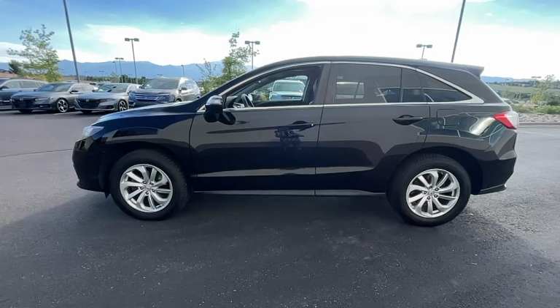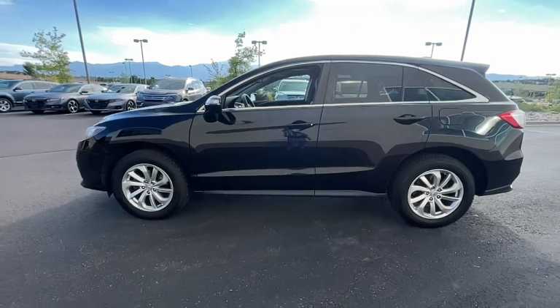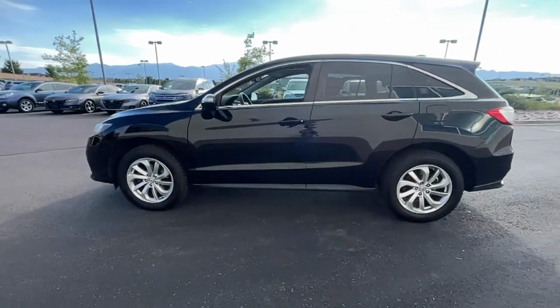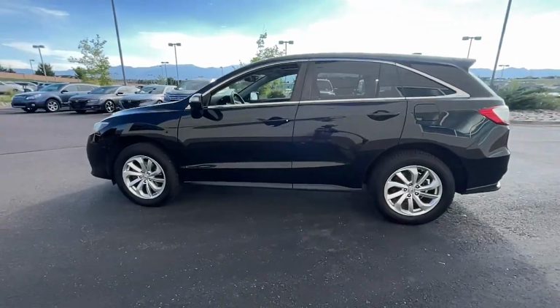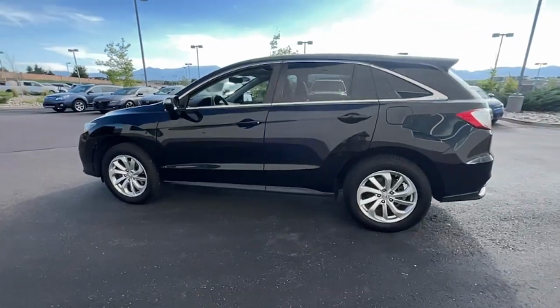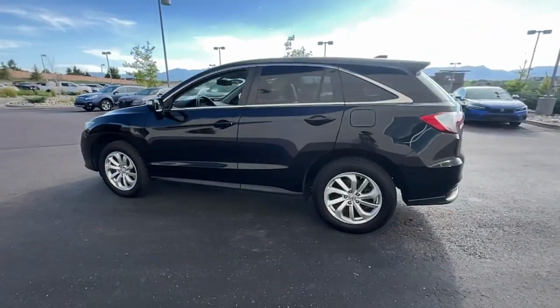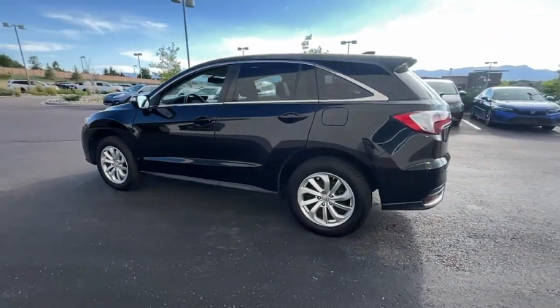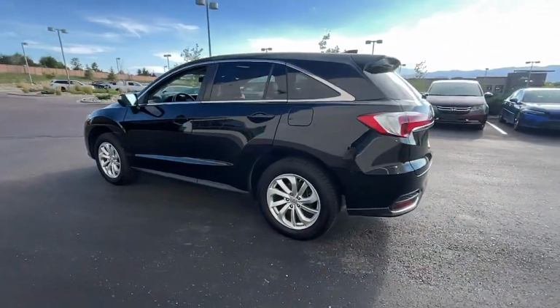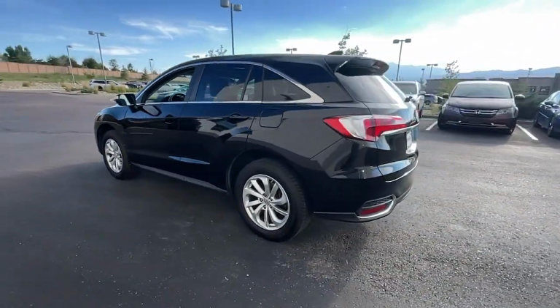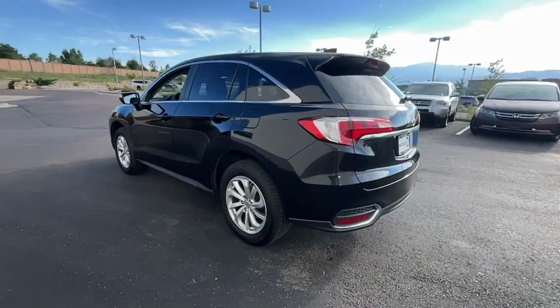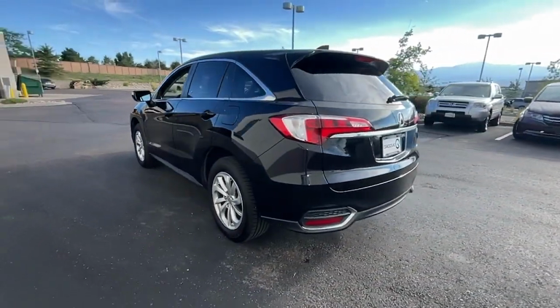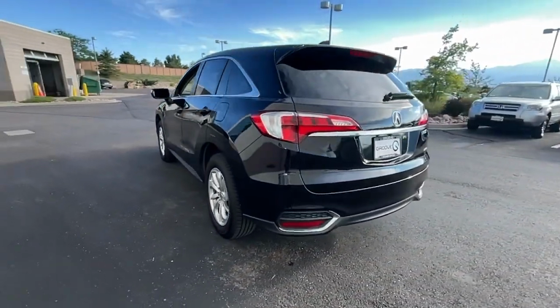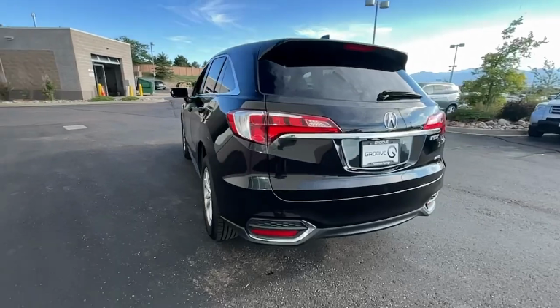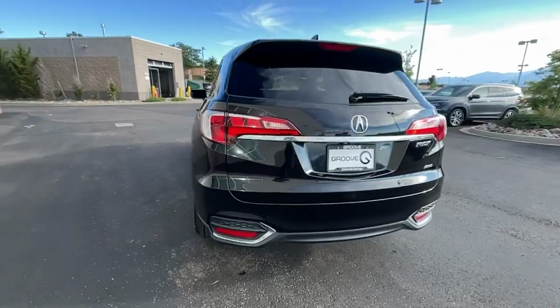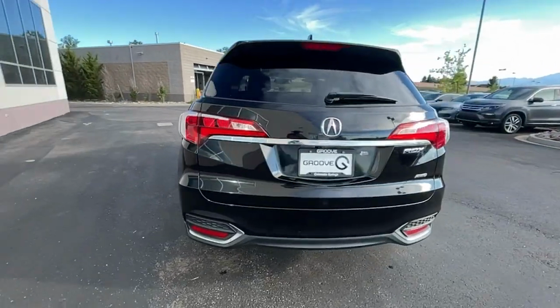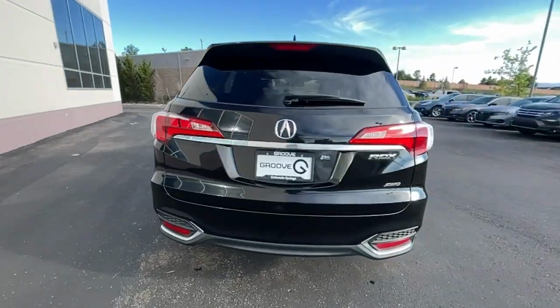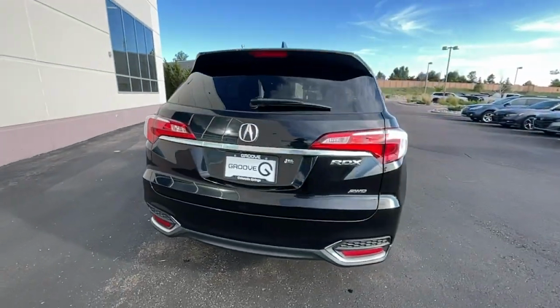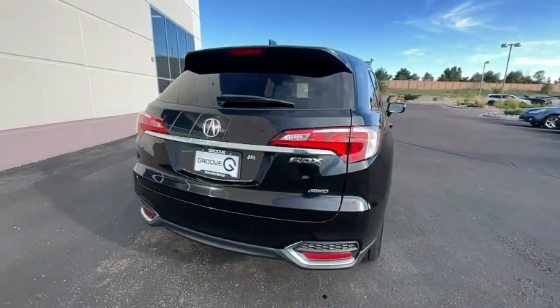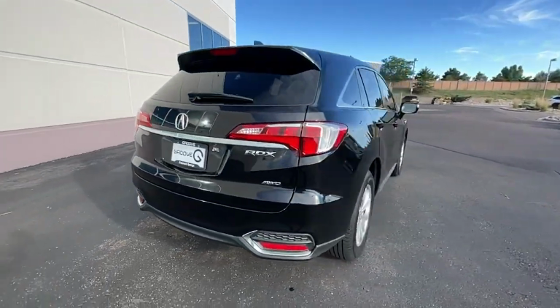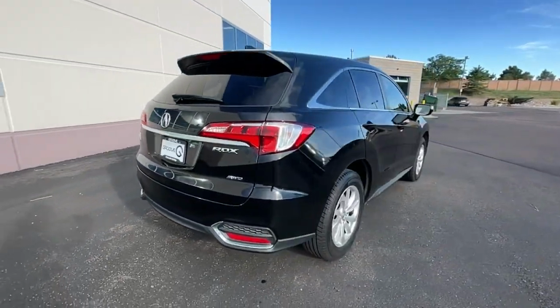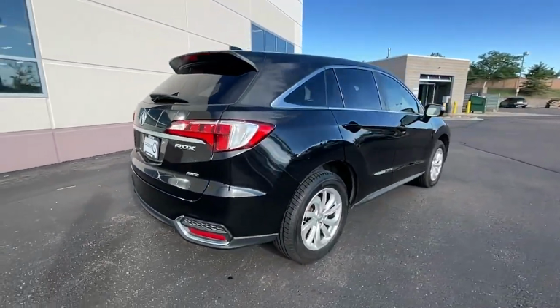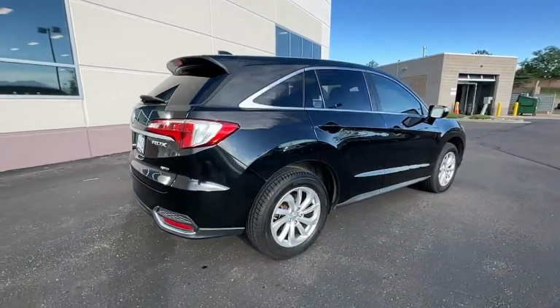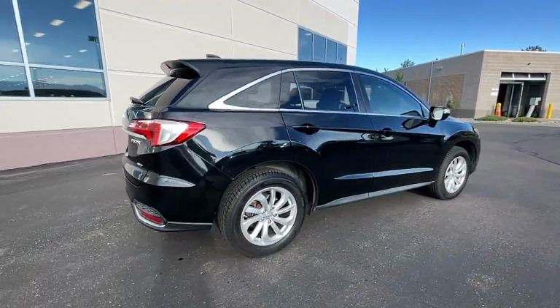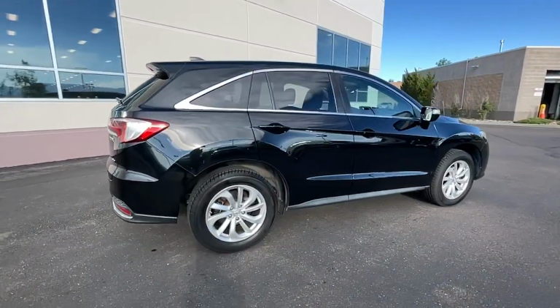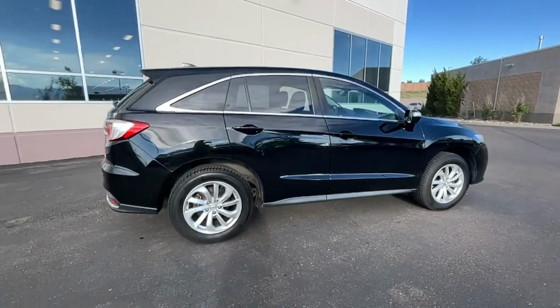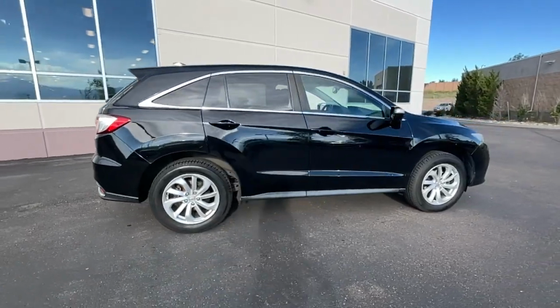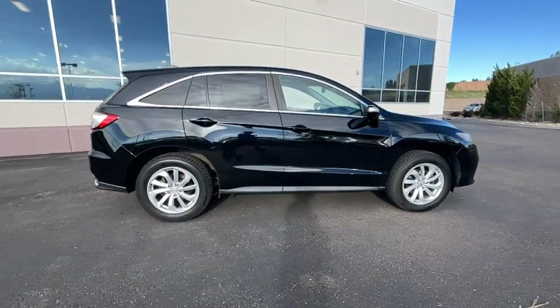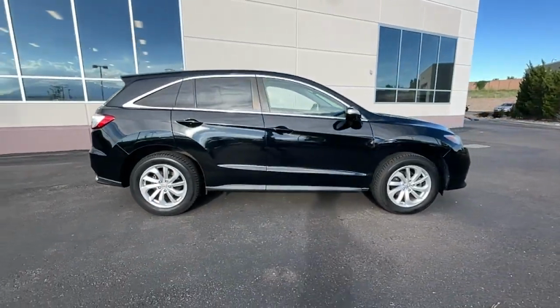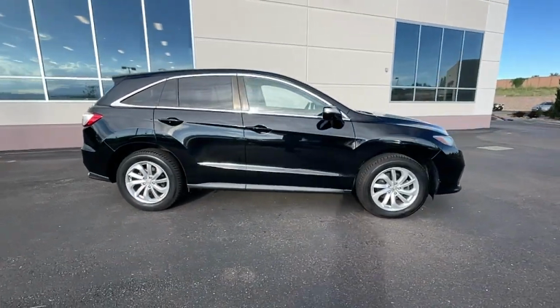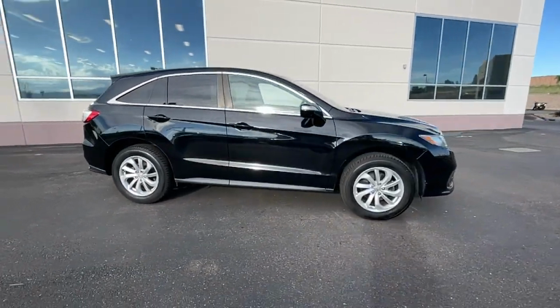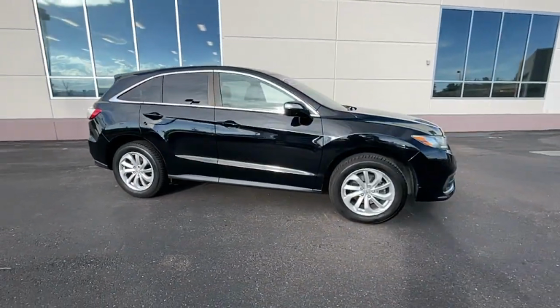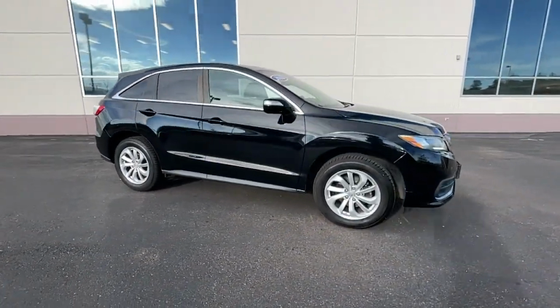Introducing the 2016 Acura RDX. This vehicle still has fewer than 70,000 miles on the clock, so it won't last long. Torn between luxury and high performance? Get both in the RDX.